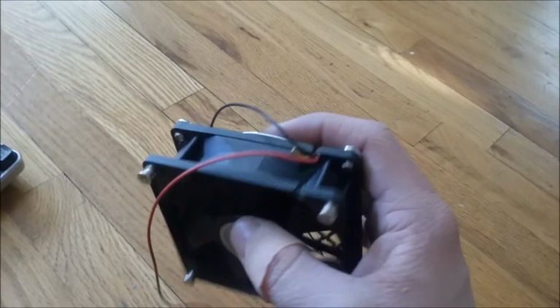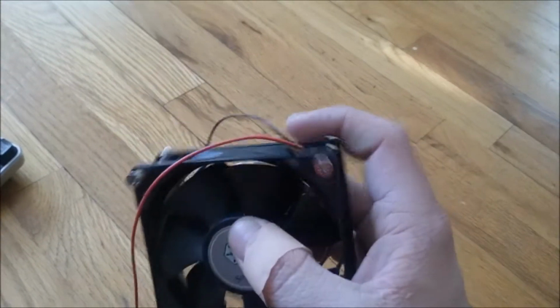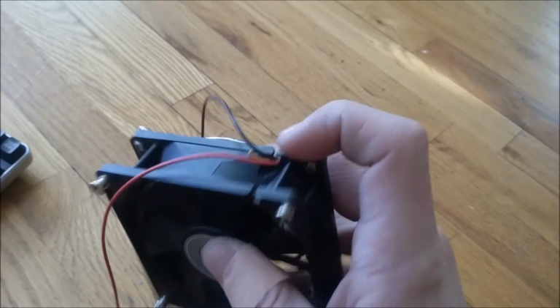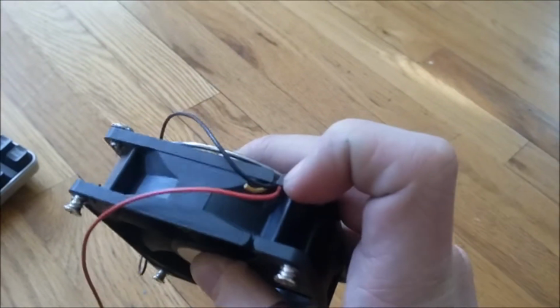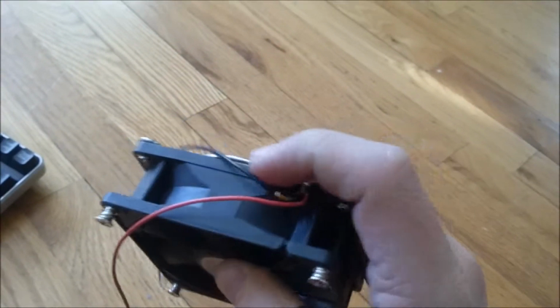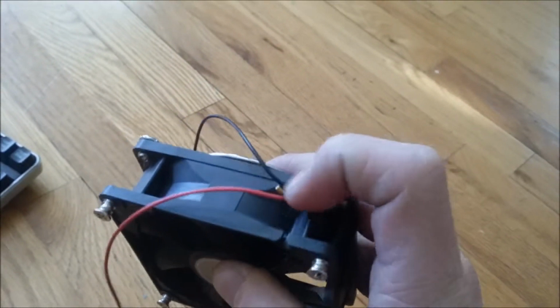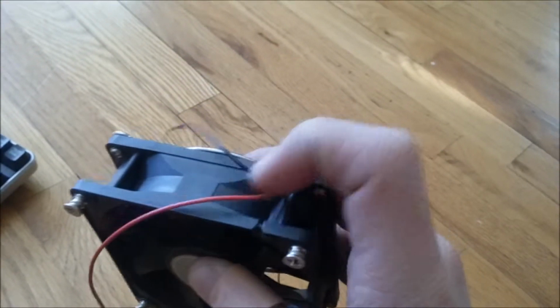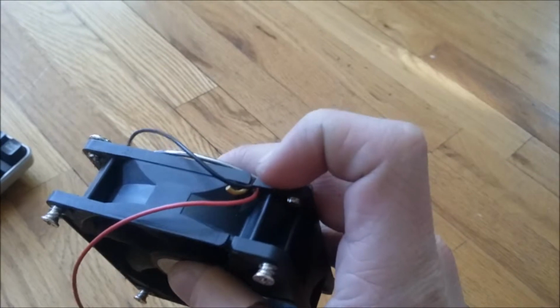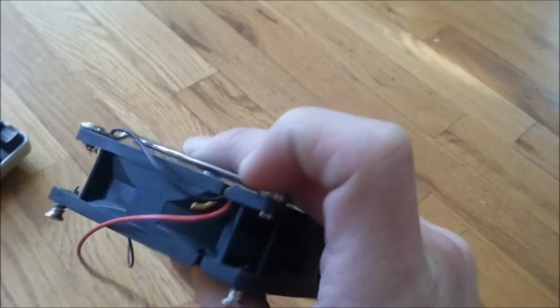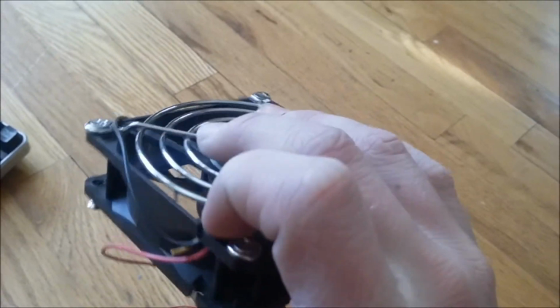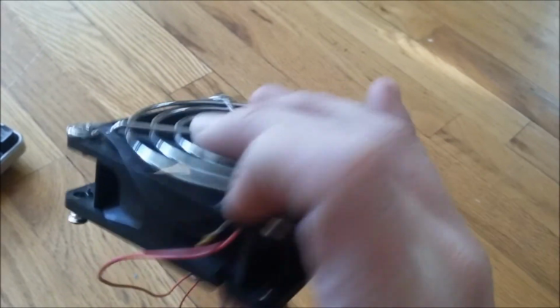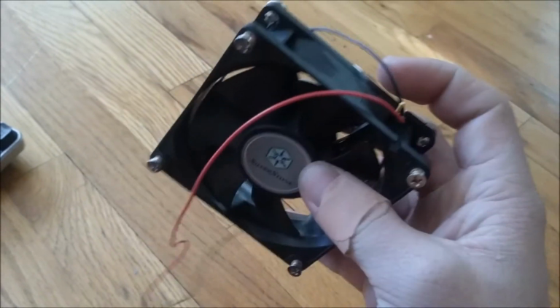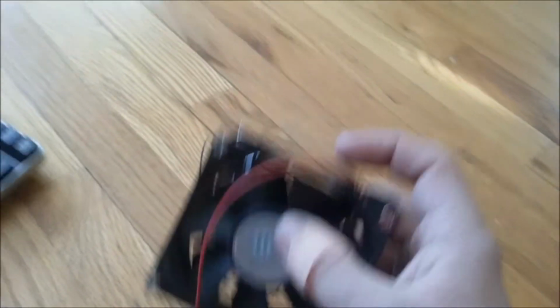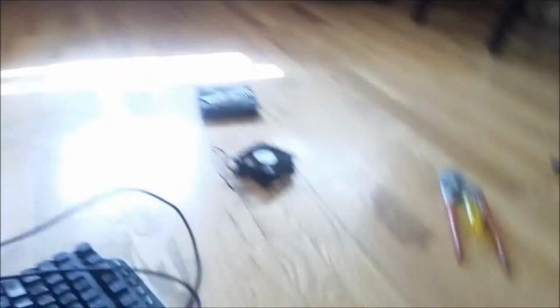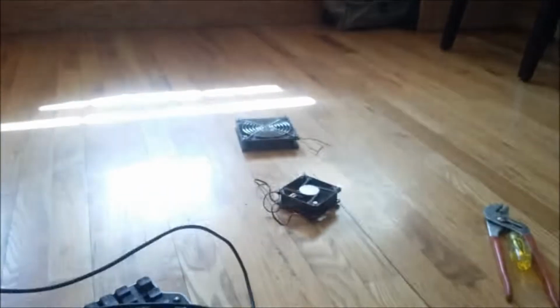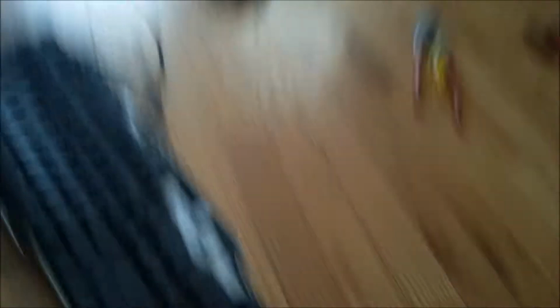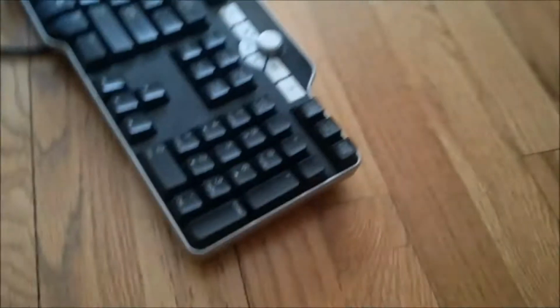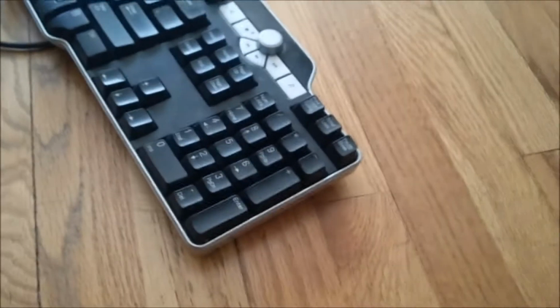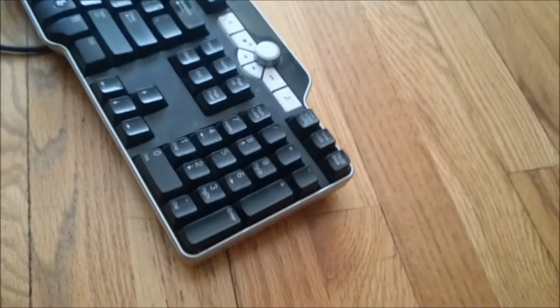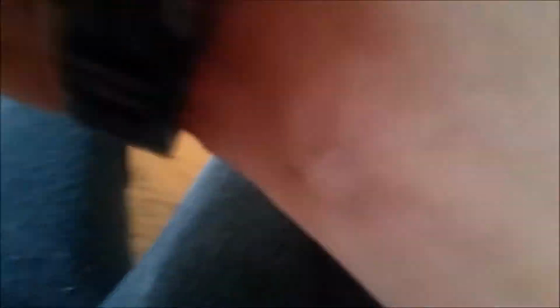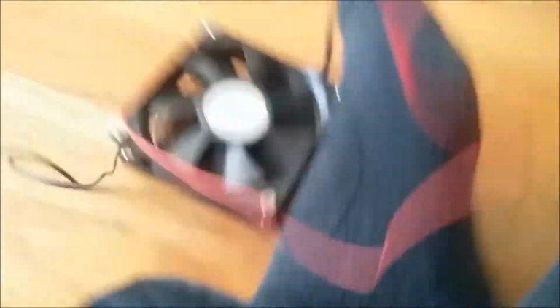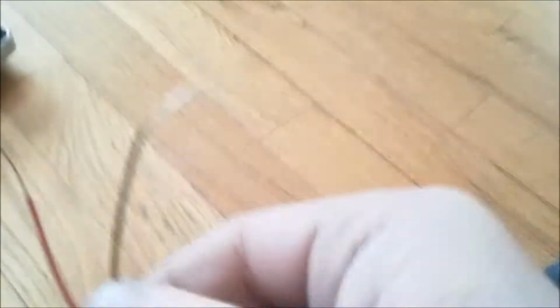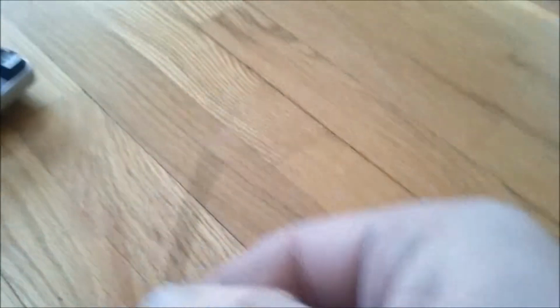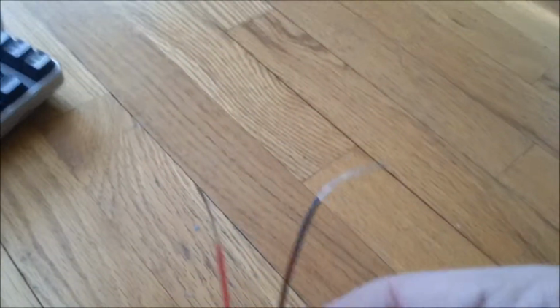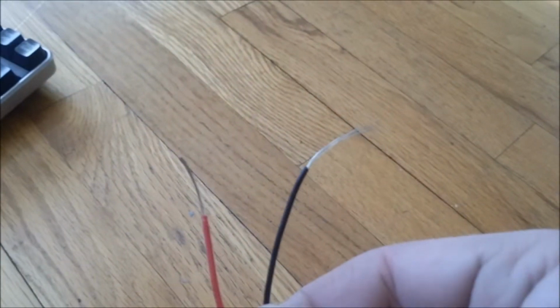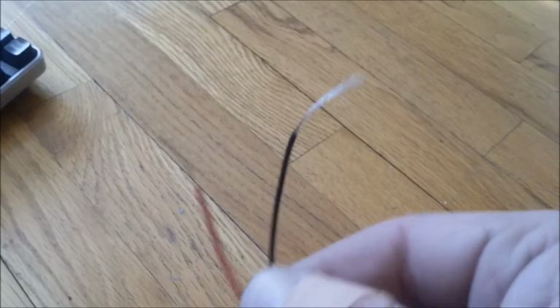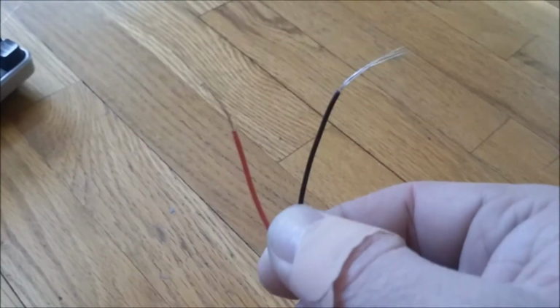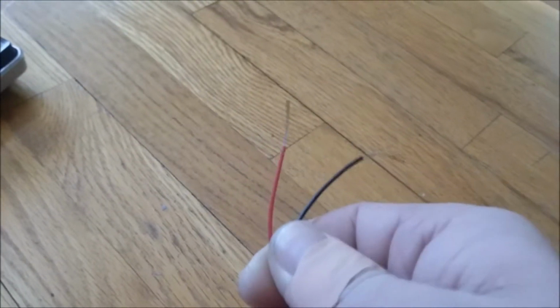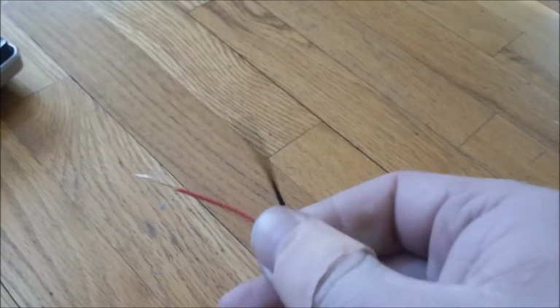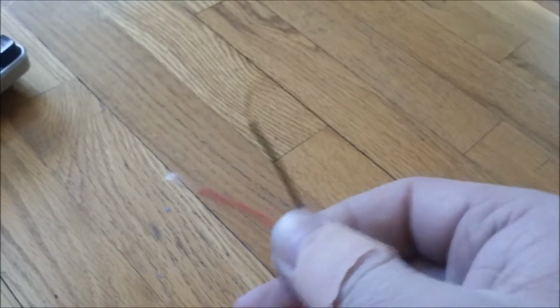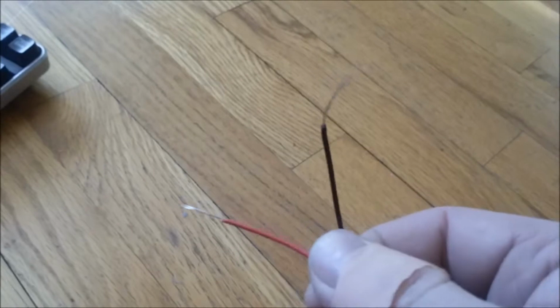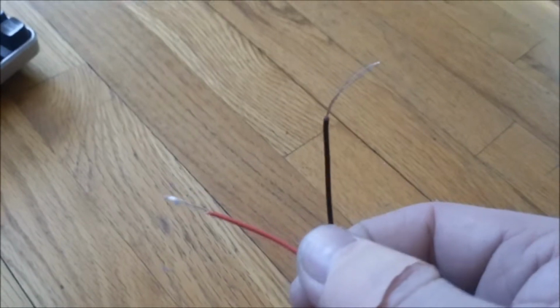On each of the fans, cut off any wire that is not red and black. For example, they're normally yellow but on the big fan over there it's blue. Also, take a pair of wire strippers and strip off a few centimeters of wire at the end of each red and black wire on each of the fans.